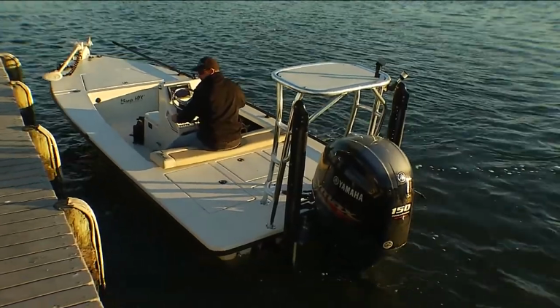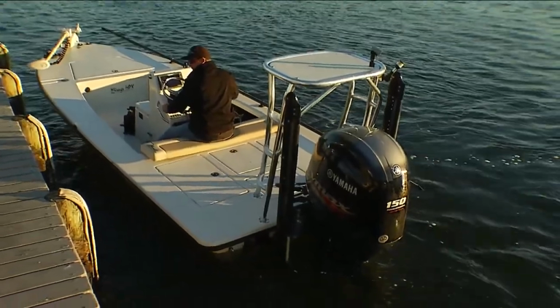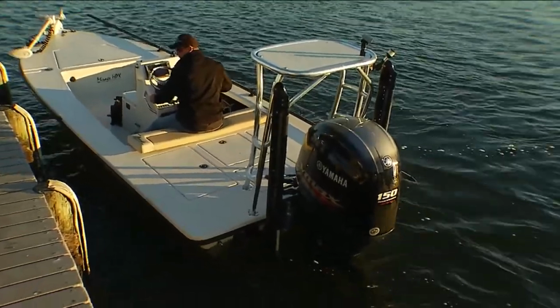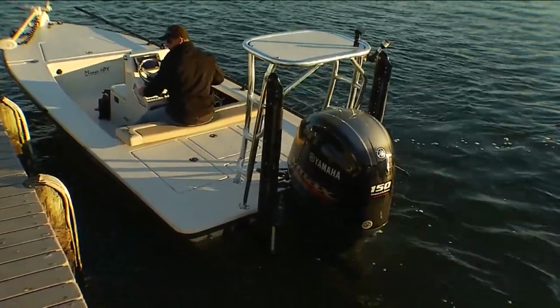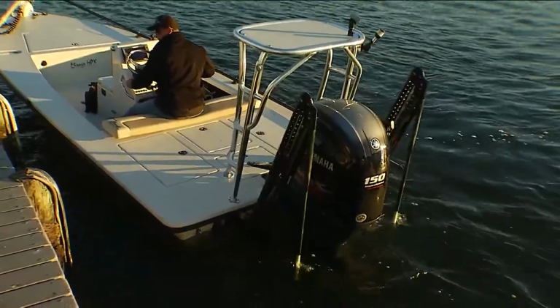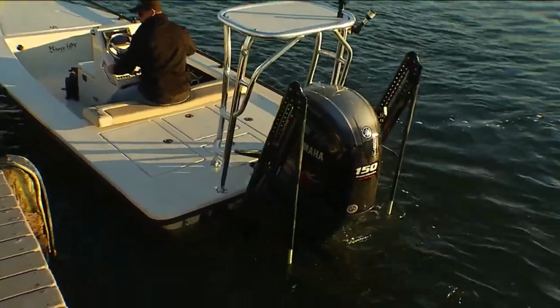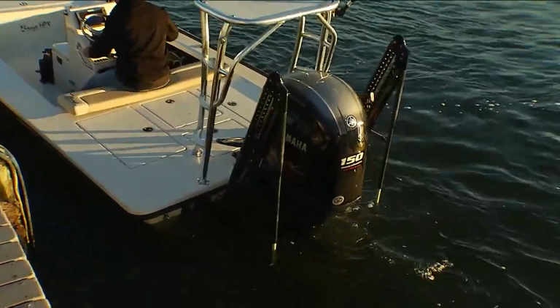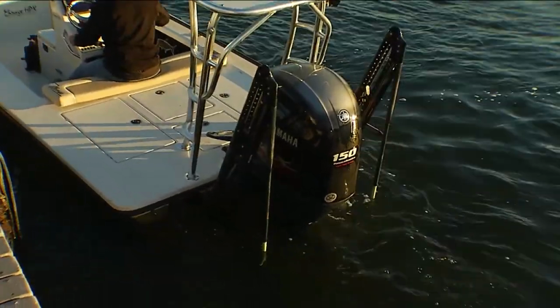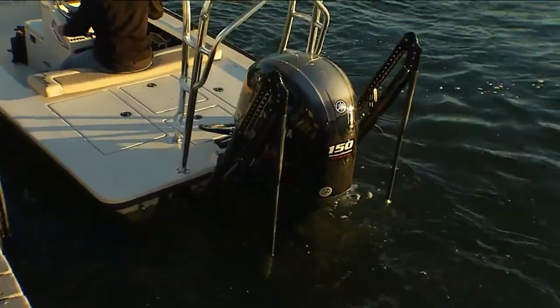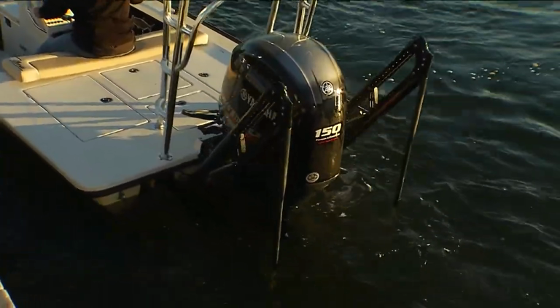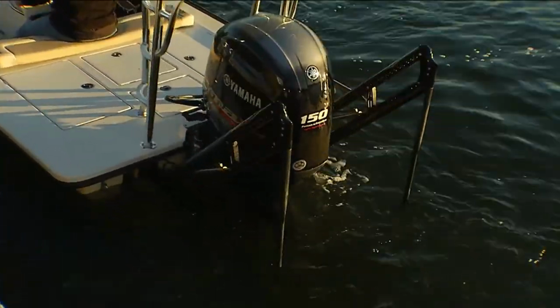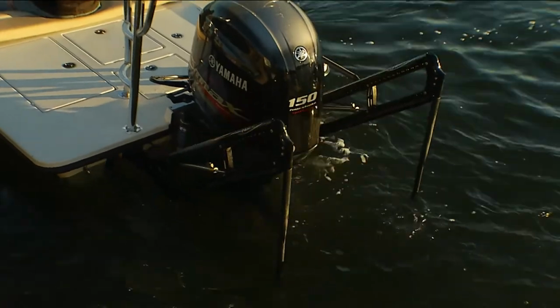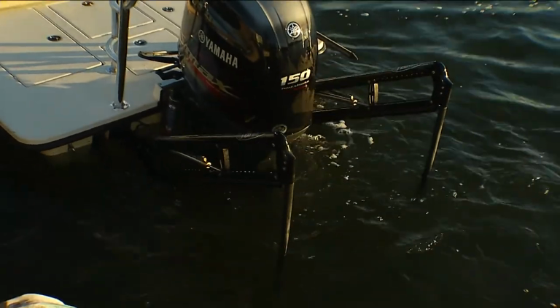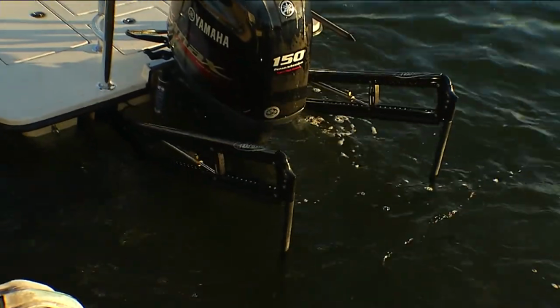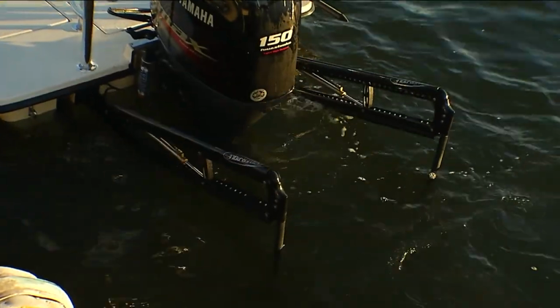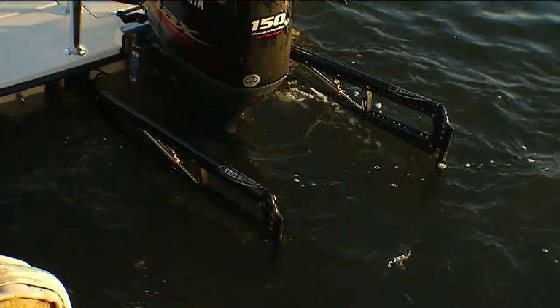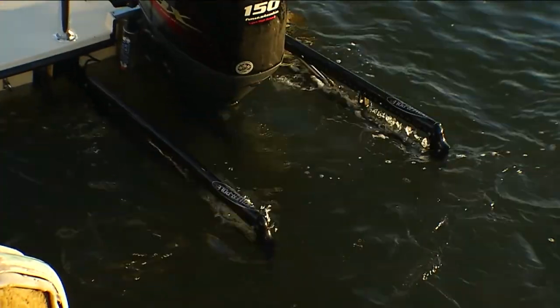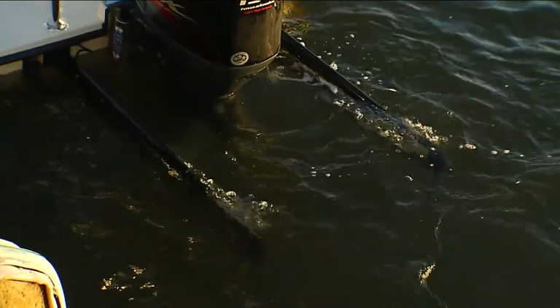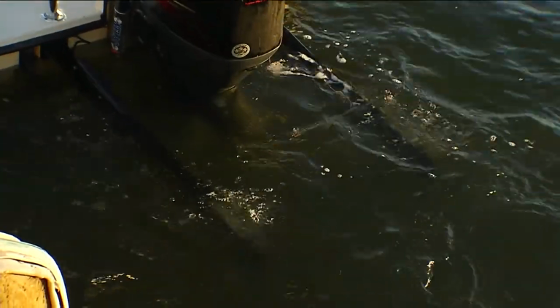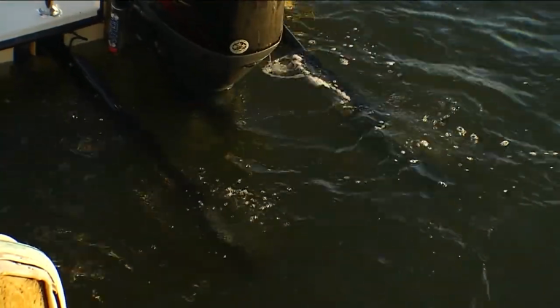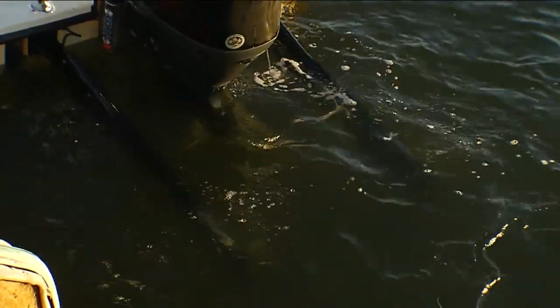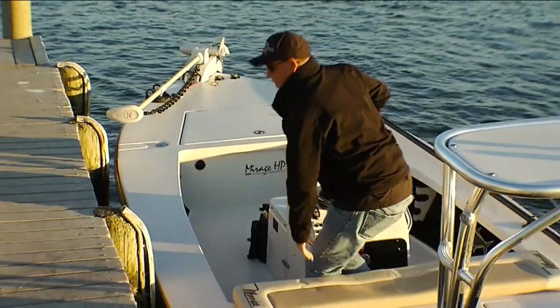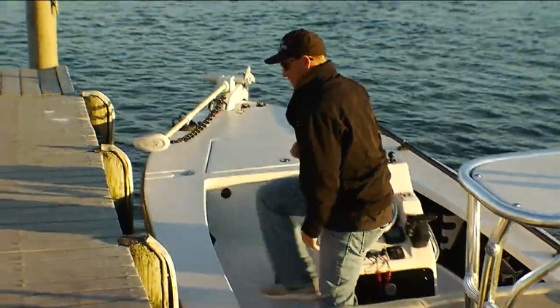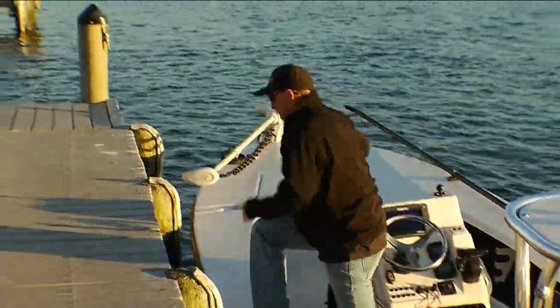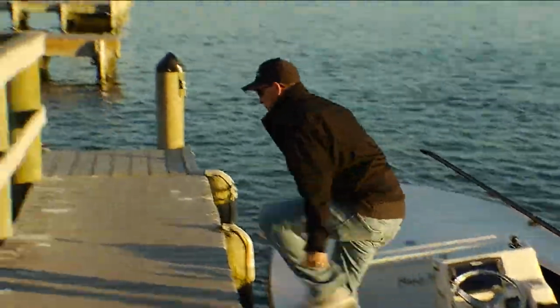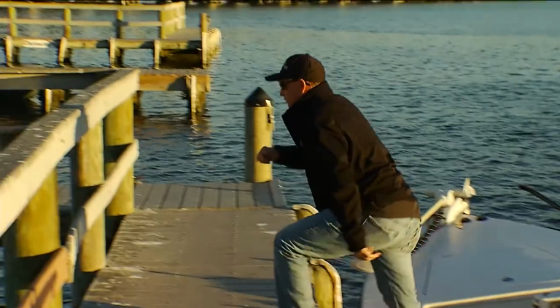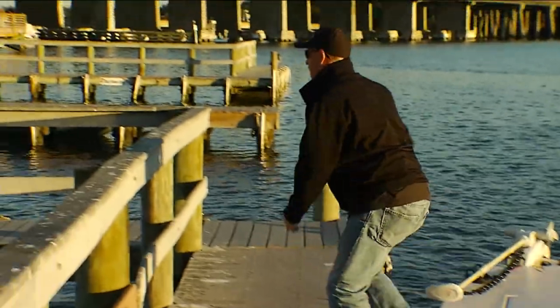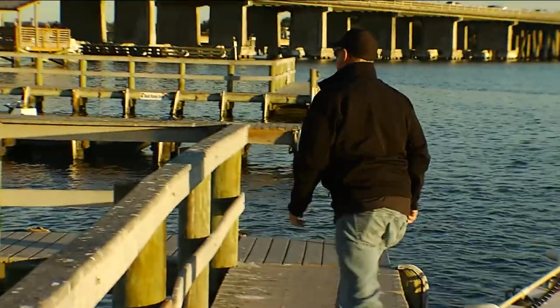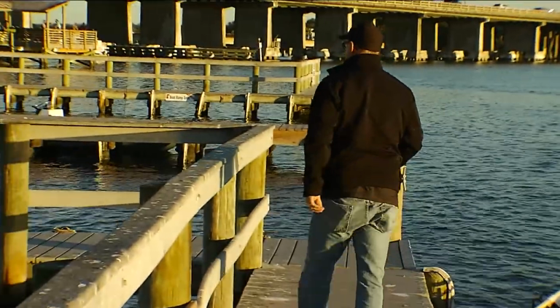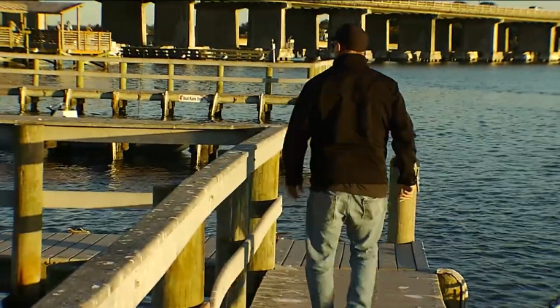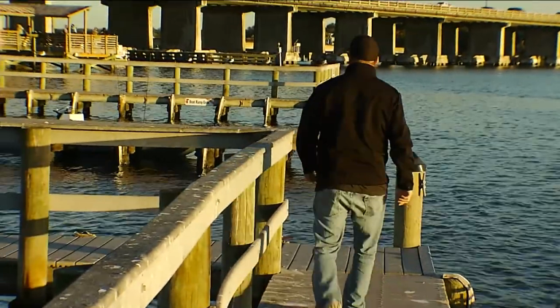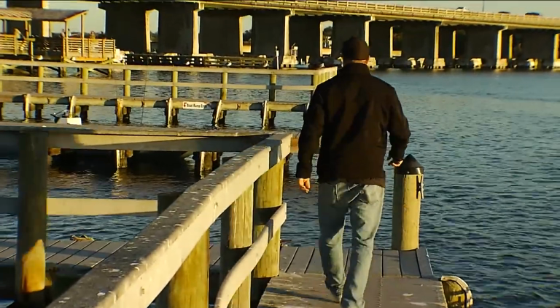For launching, back your boat into the water, launch the boat, then pull it around and put the Power Poles down while you go park your truck. It's really that simple.